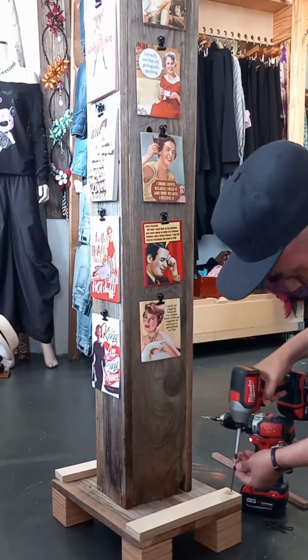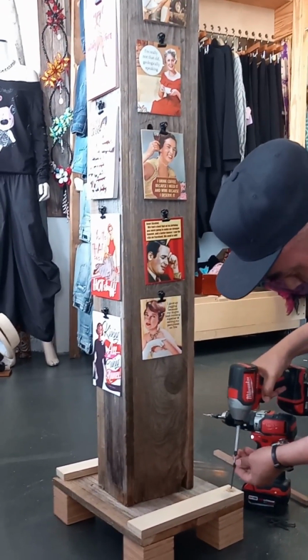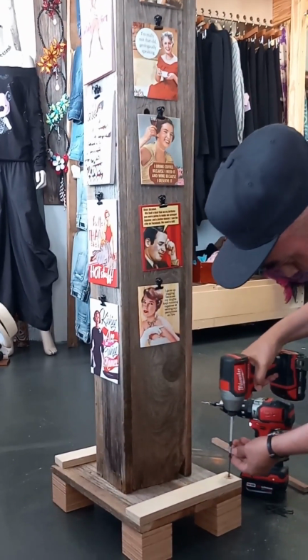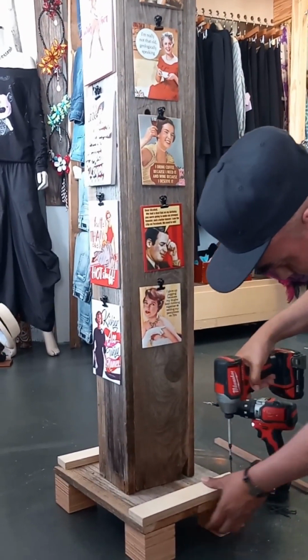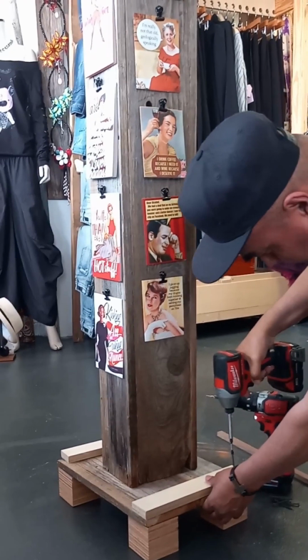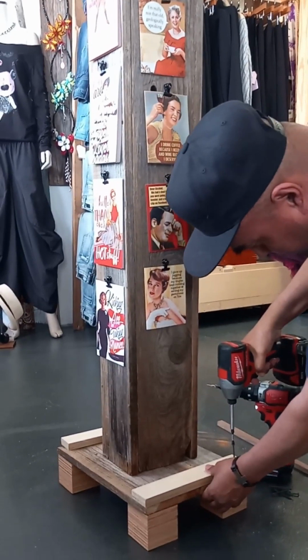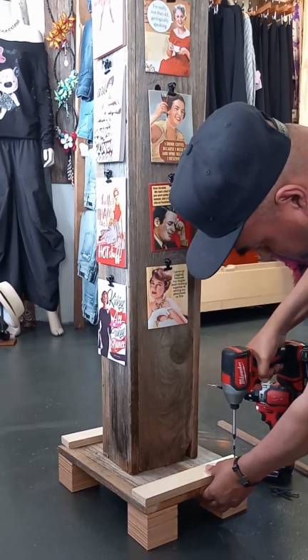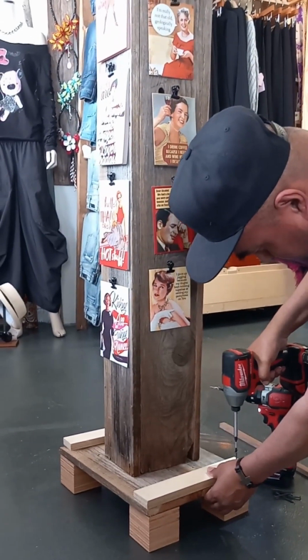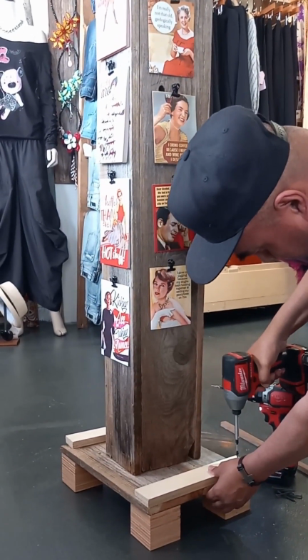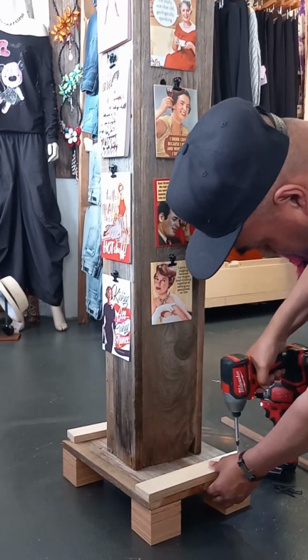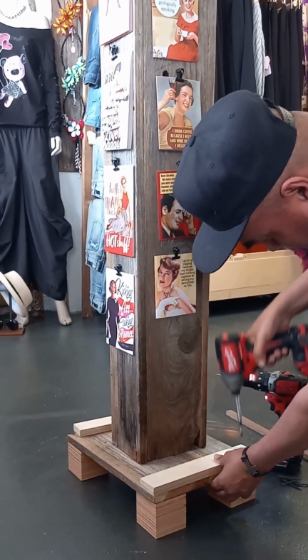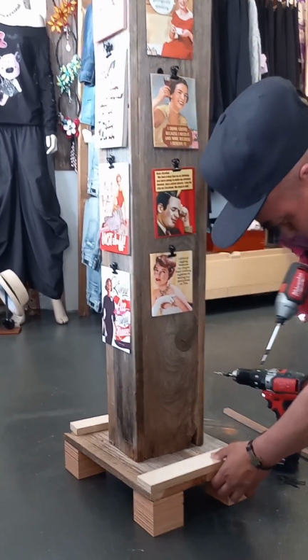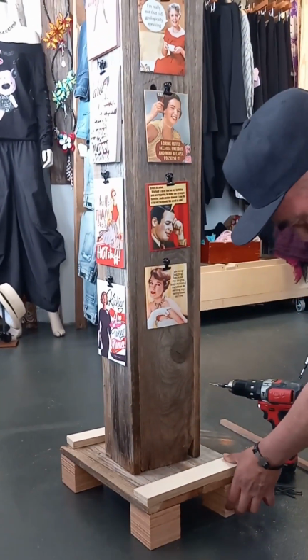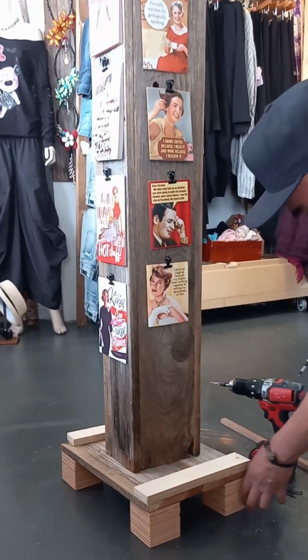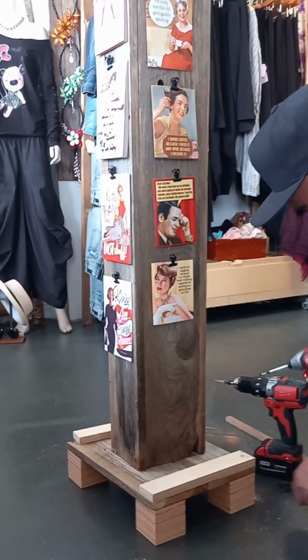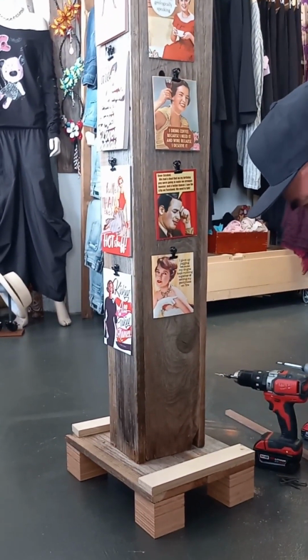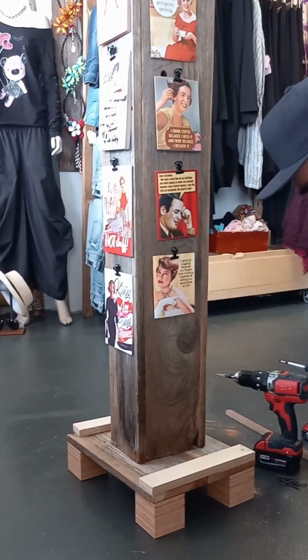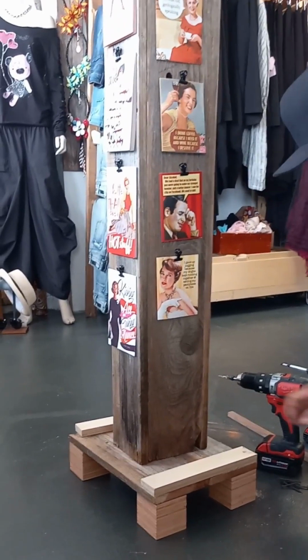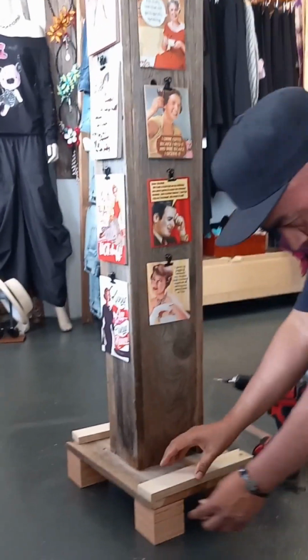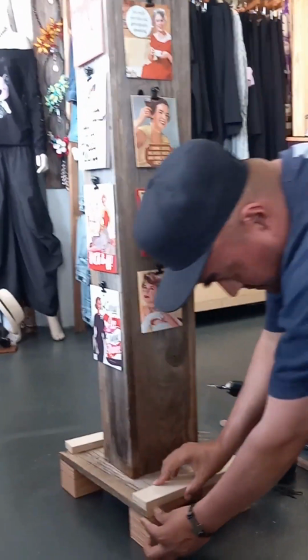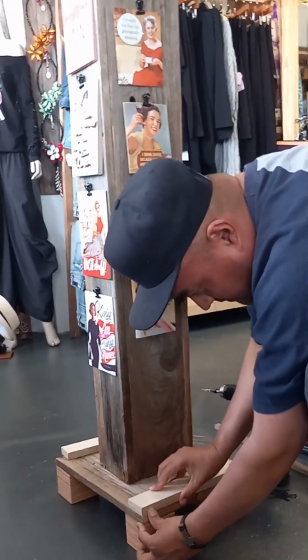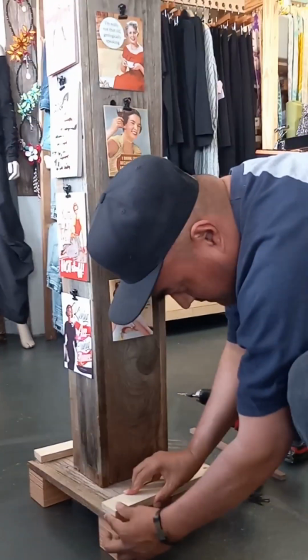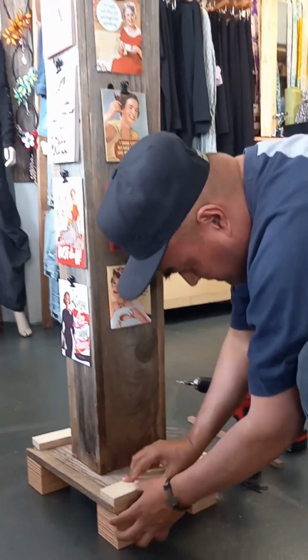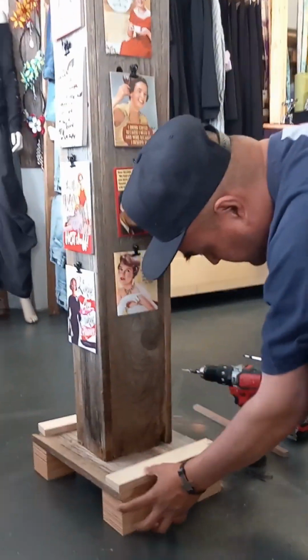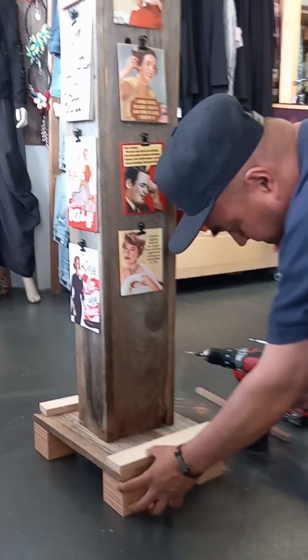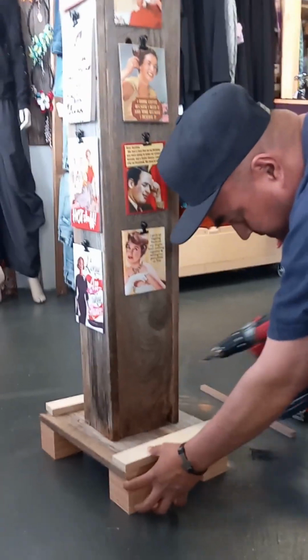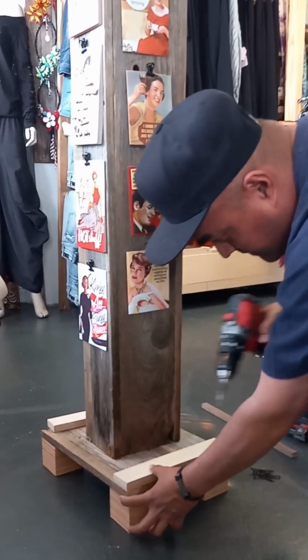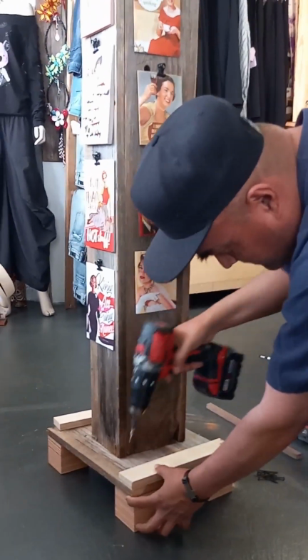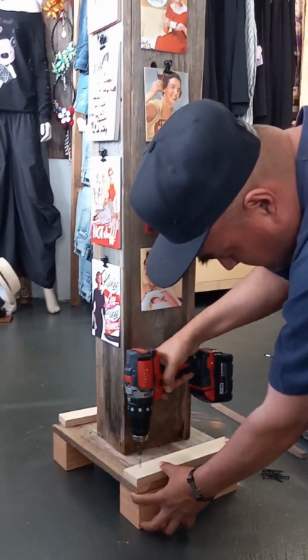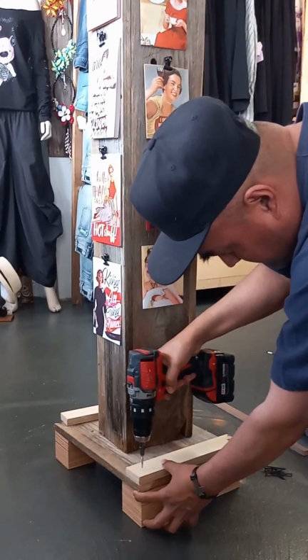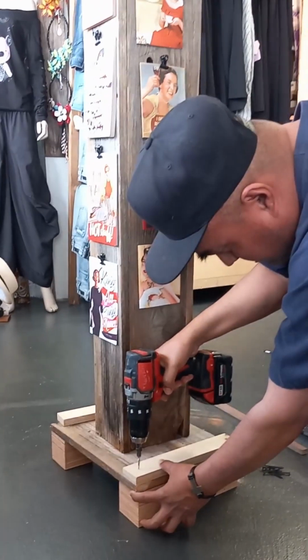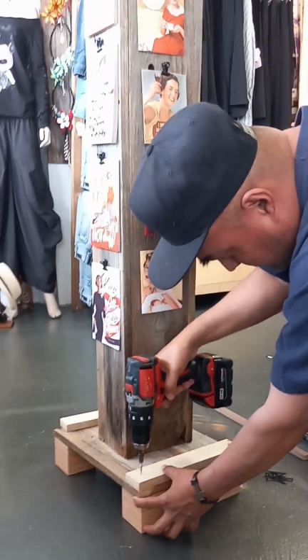Let's see. There he goes. So that it stays and it doesn't fall off and doesn't hurt anyone. So I'm paying attention.